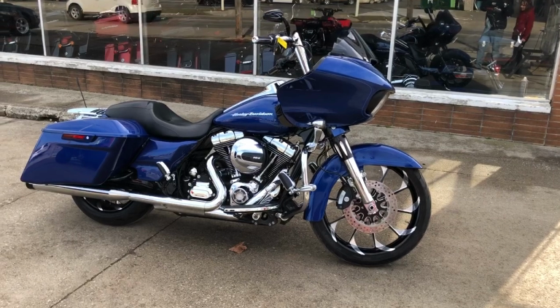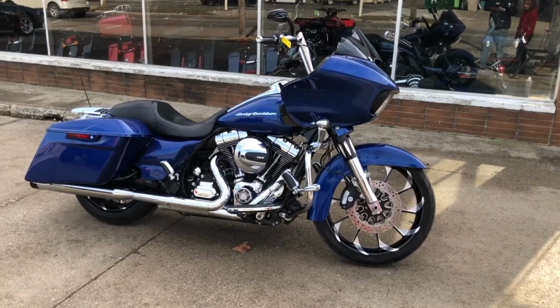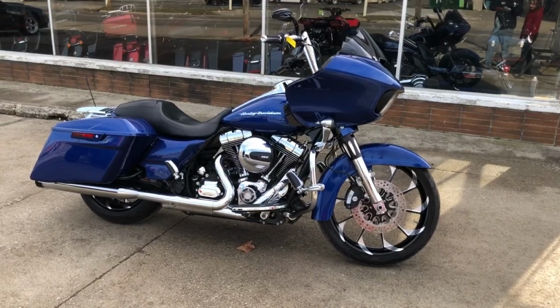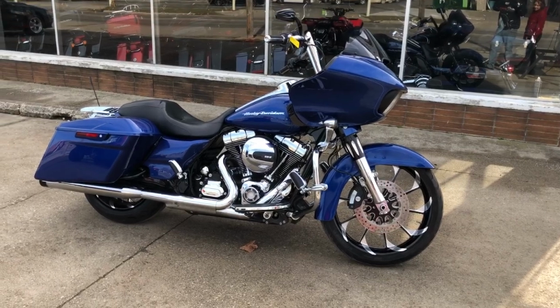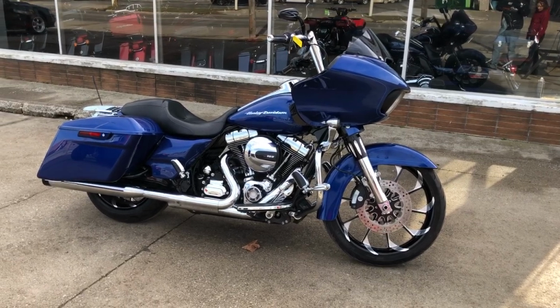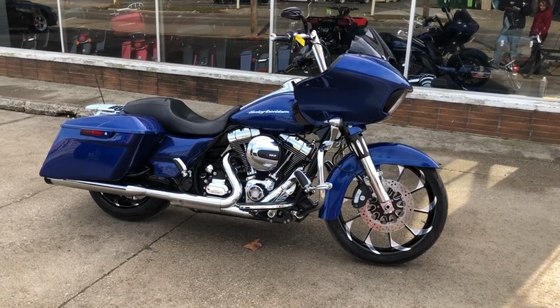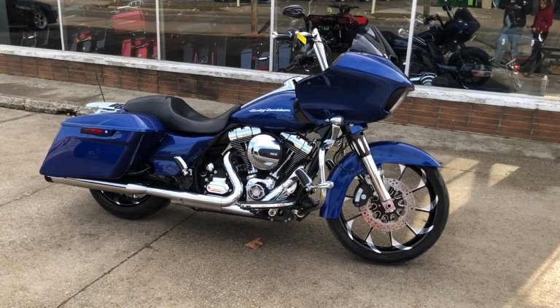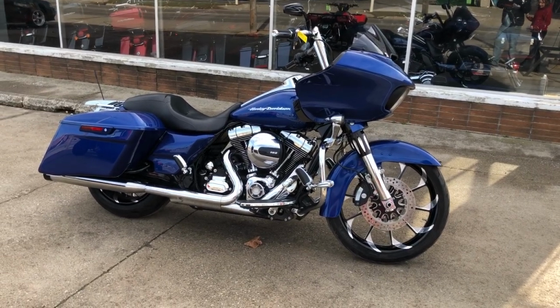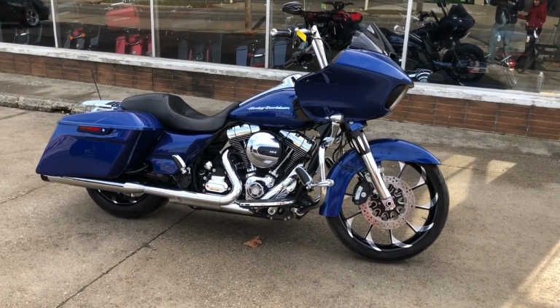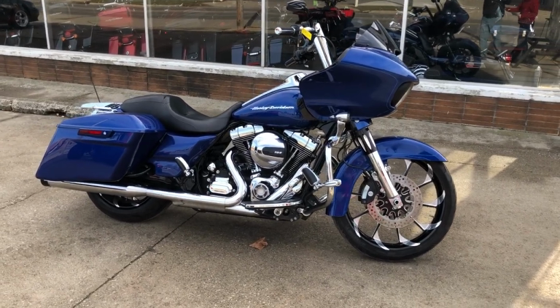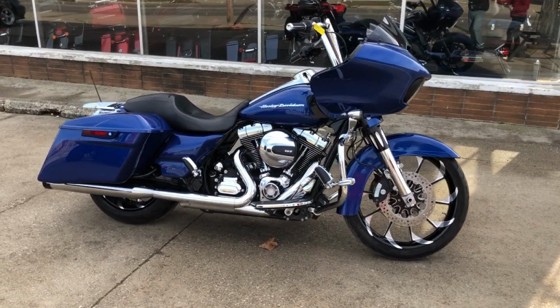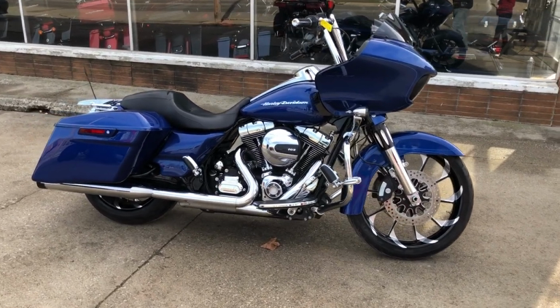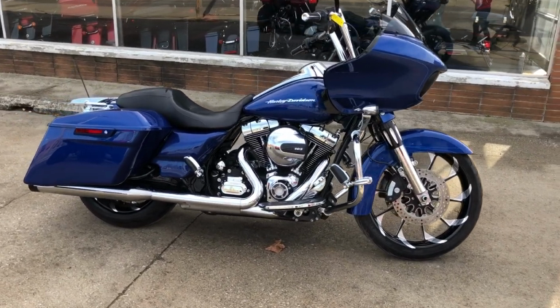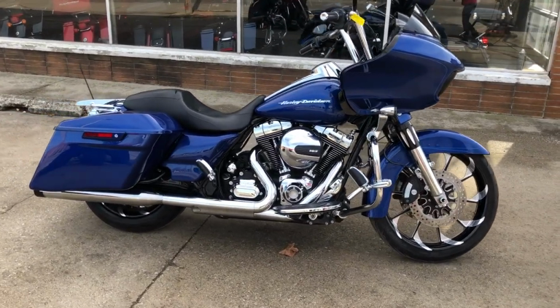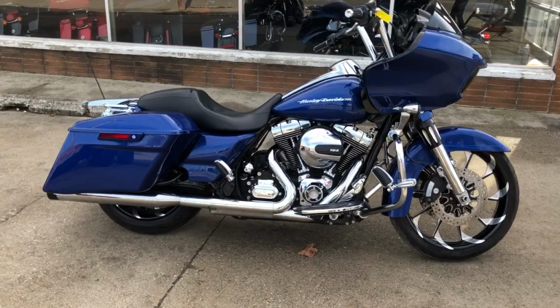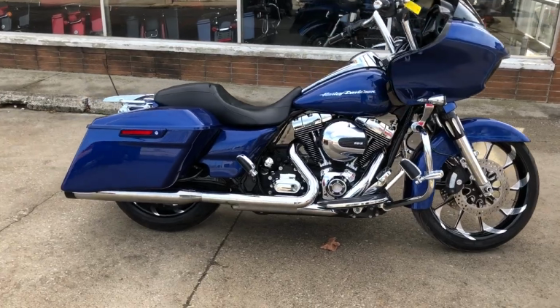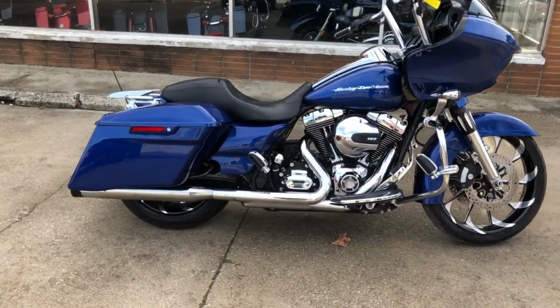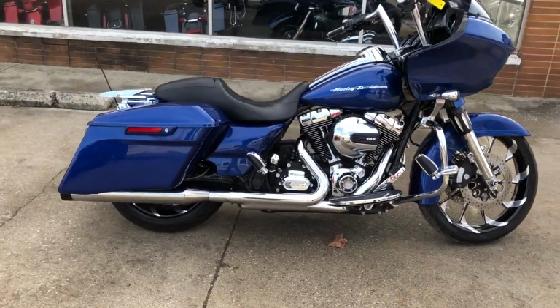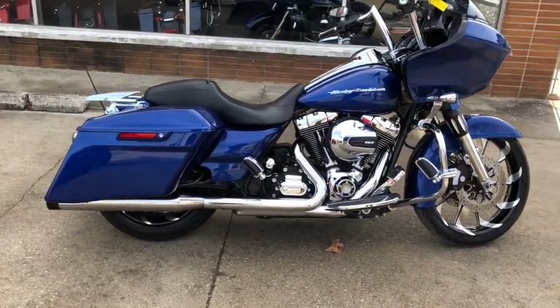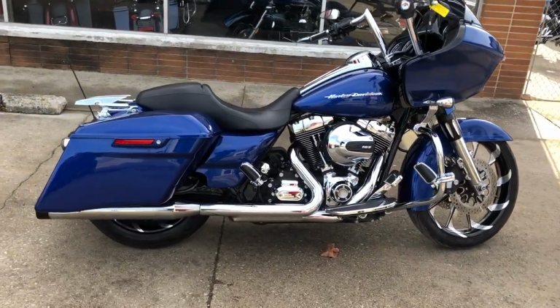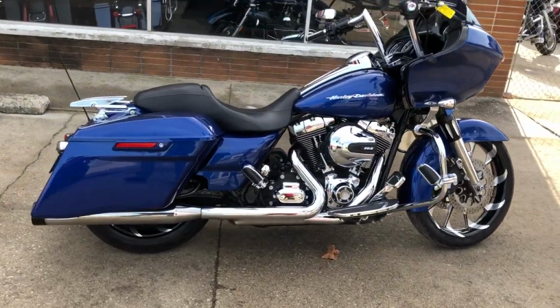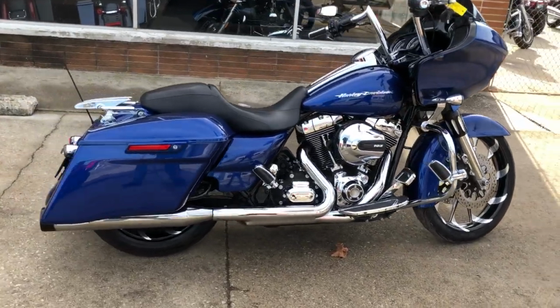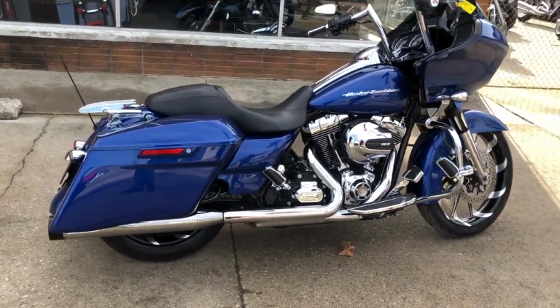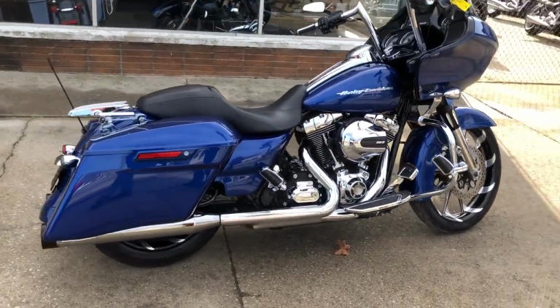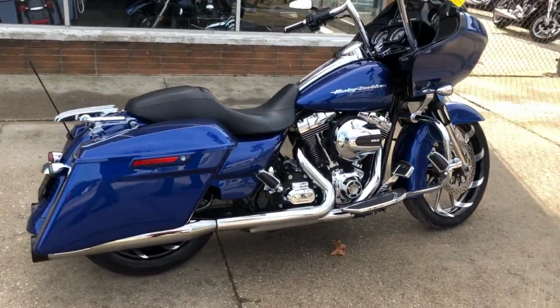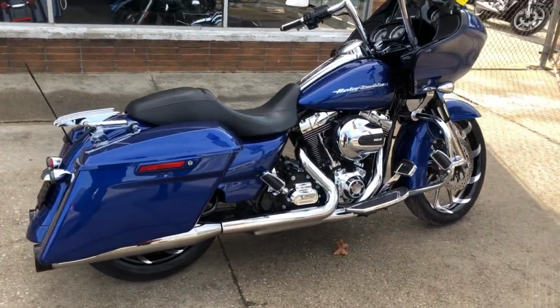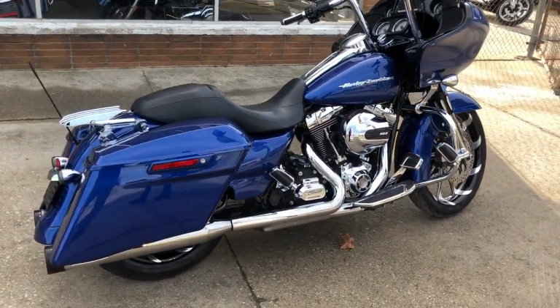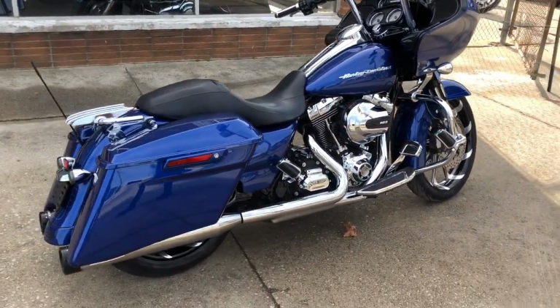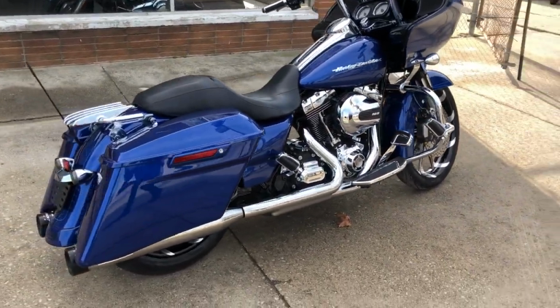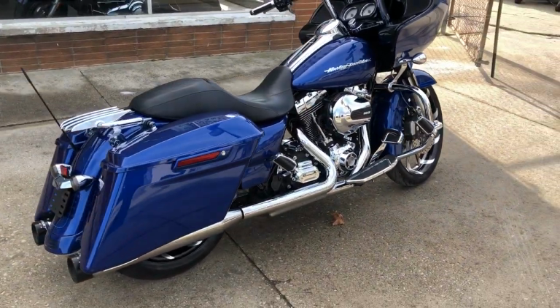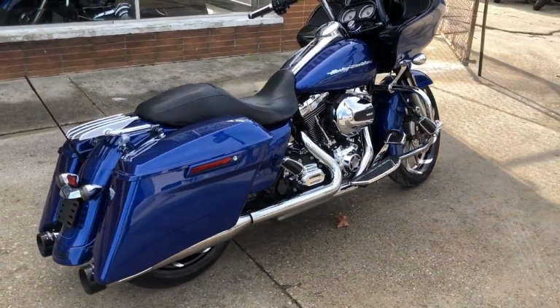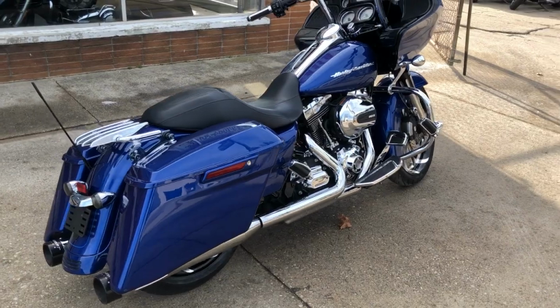Hey guys, ApprovalPowerSports.com here. We have a used Harley Road Glide Special for sale with over $5,000 in extras.